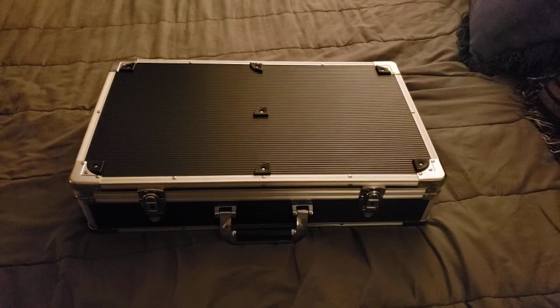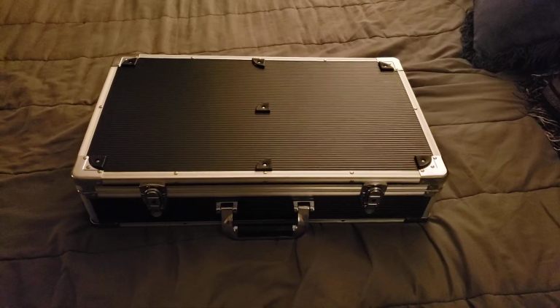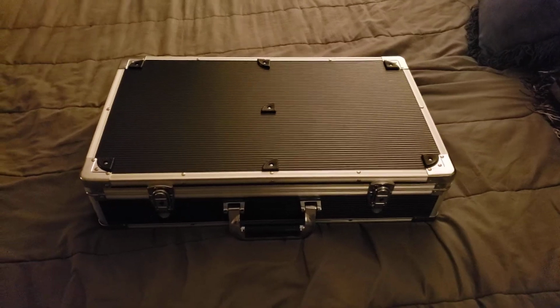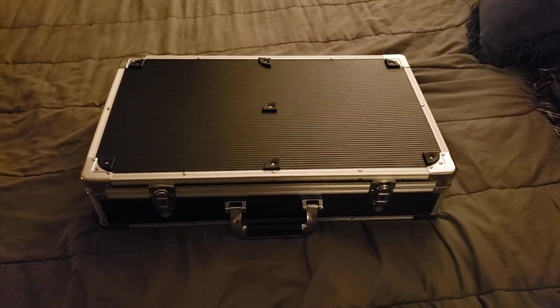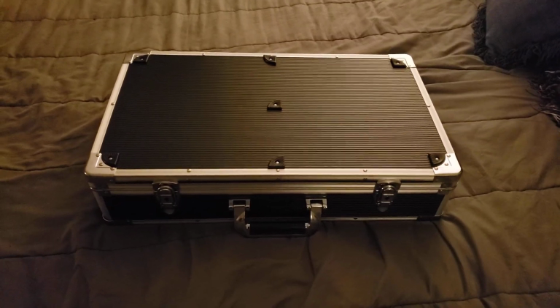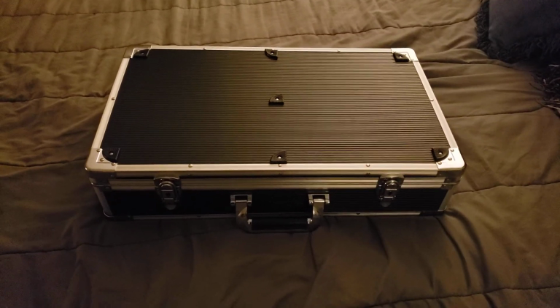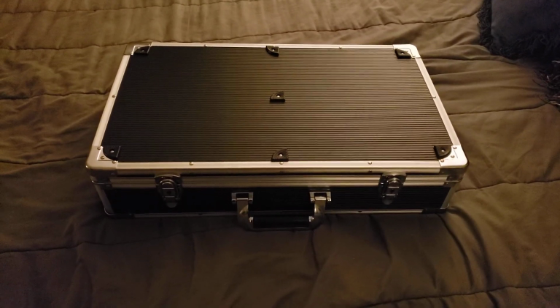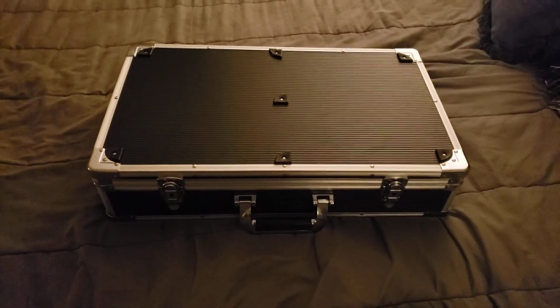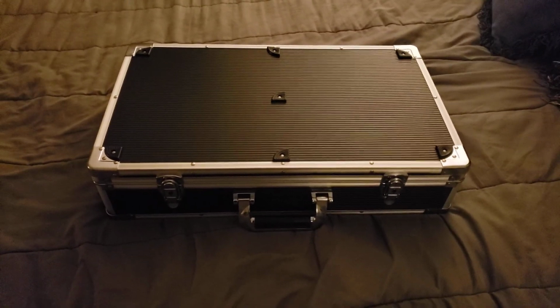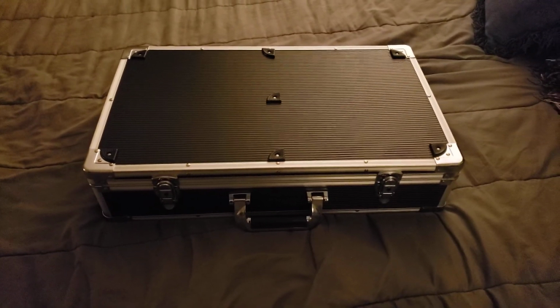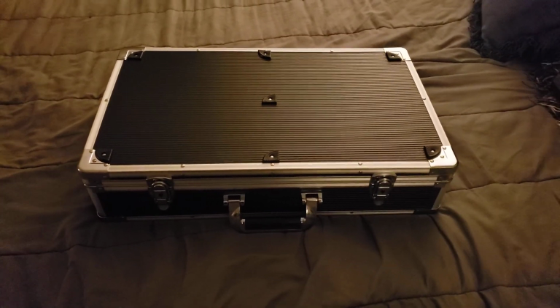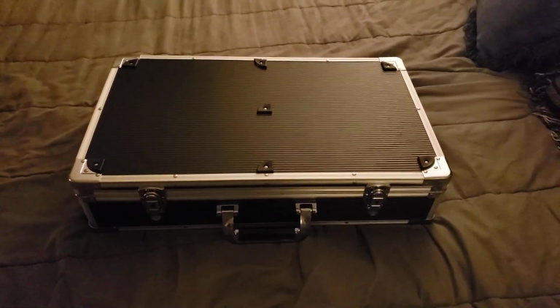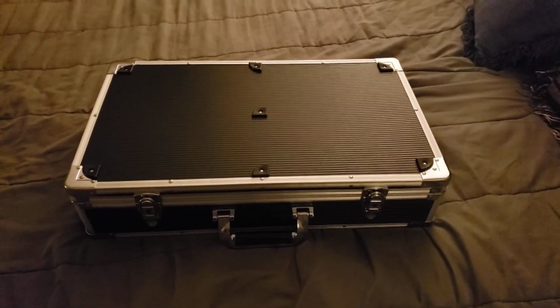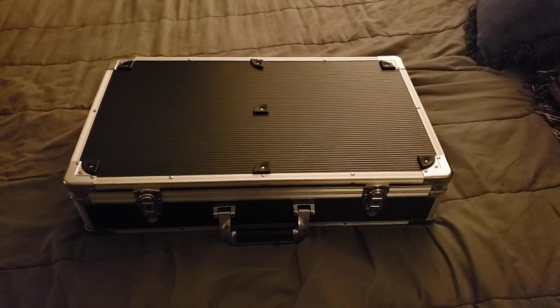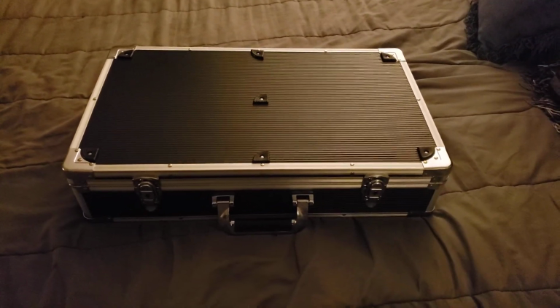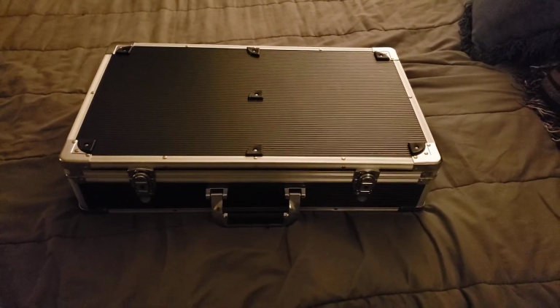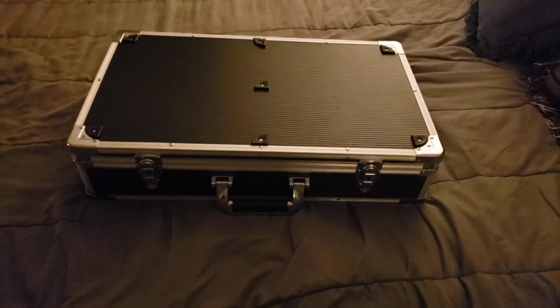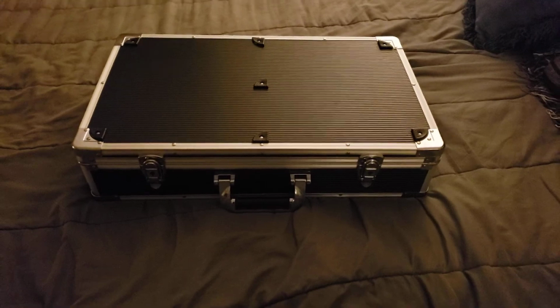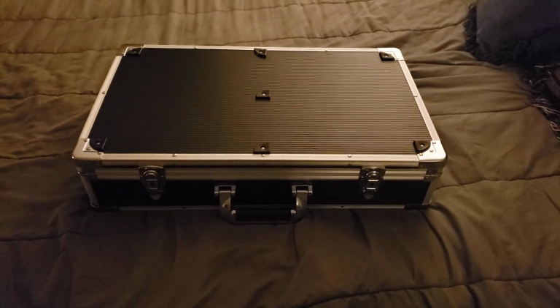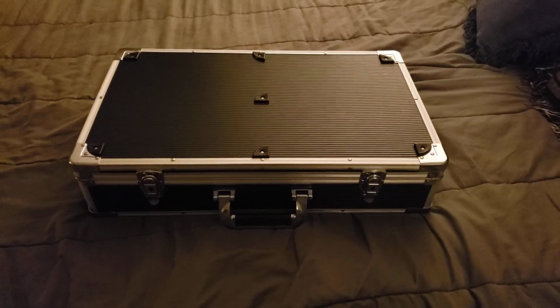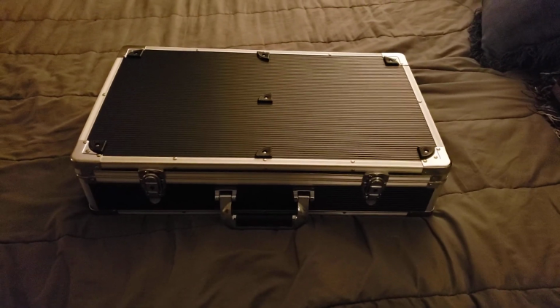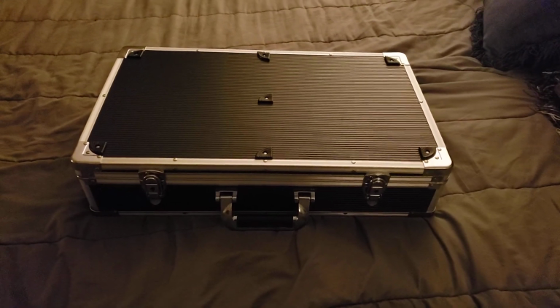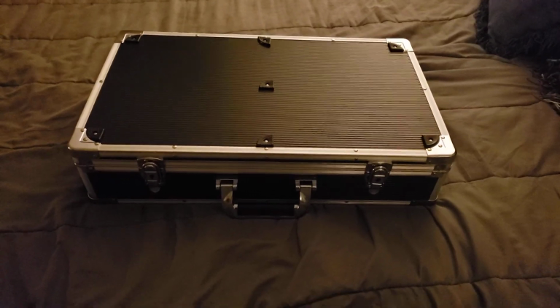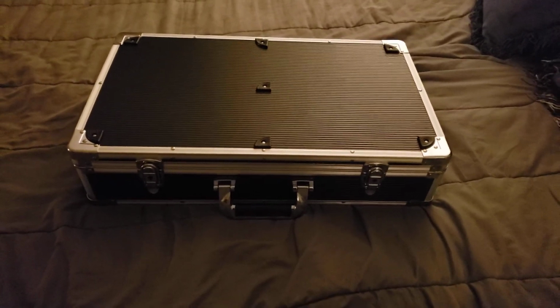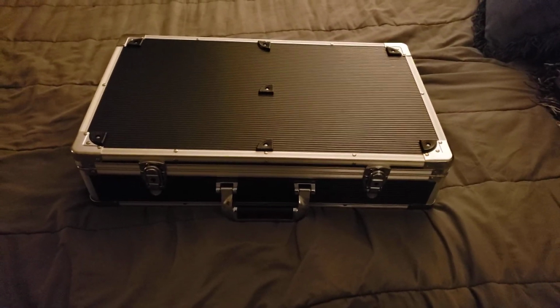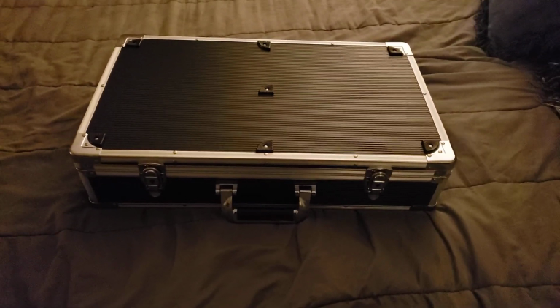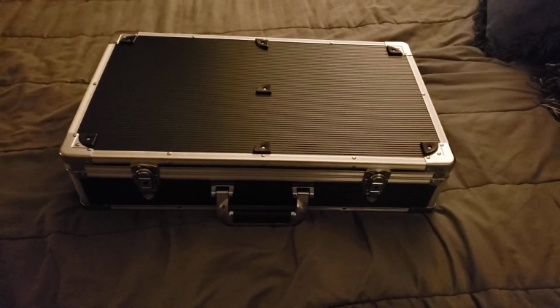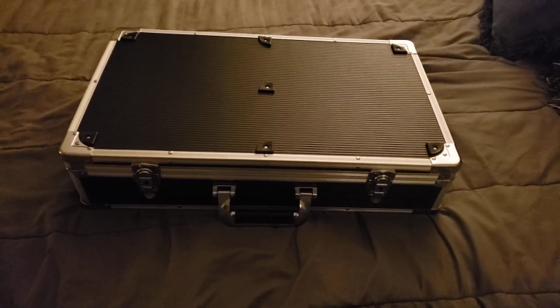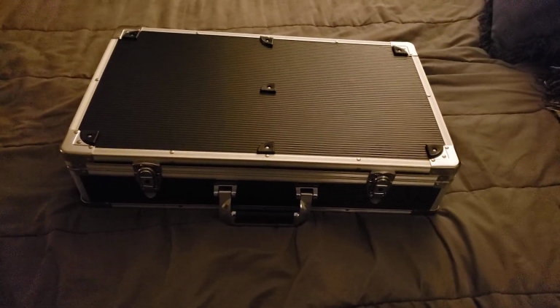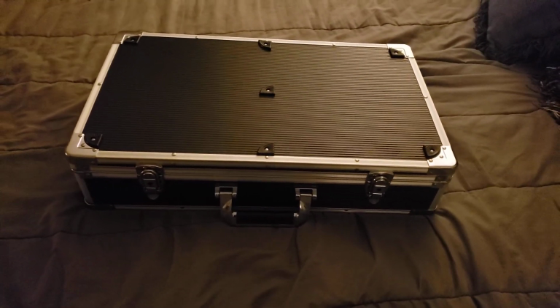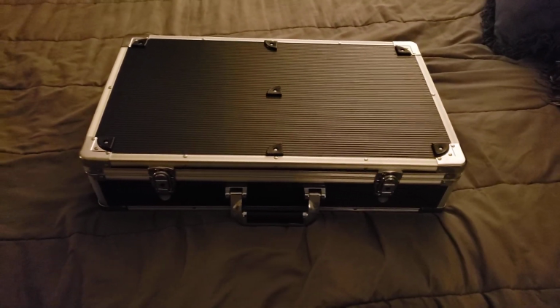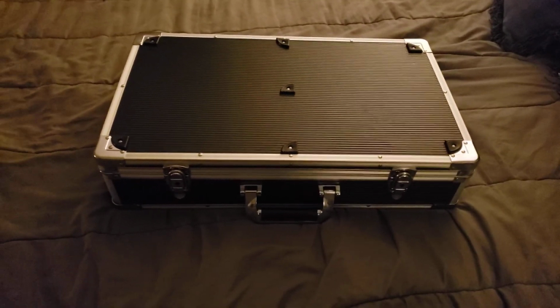What's up YouTube? What's in the case? It's not Christmas — it's like March.